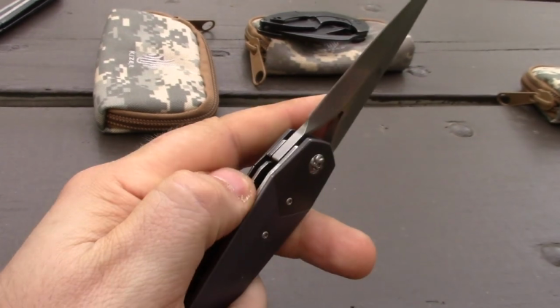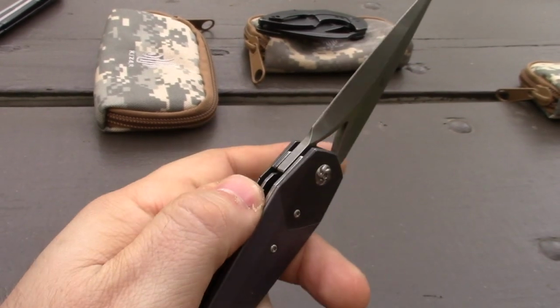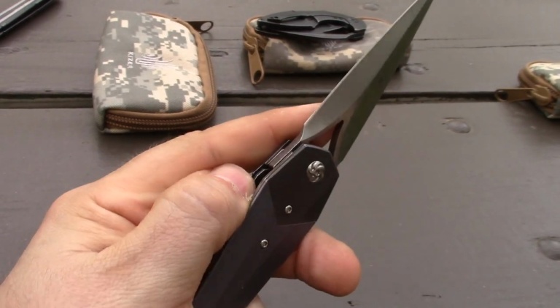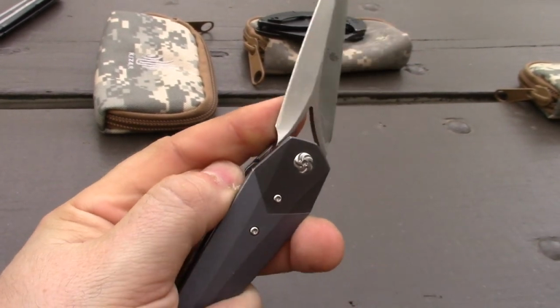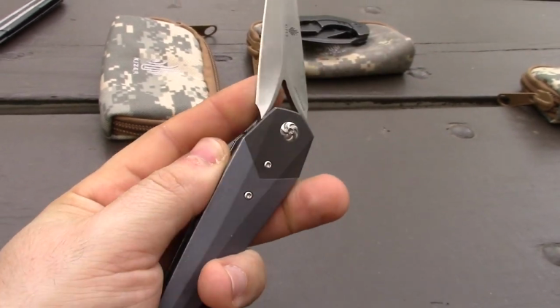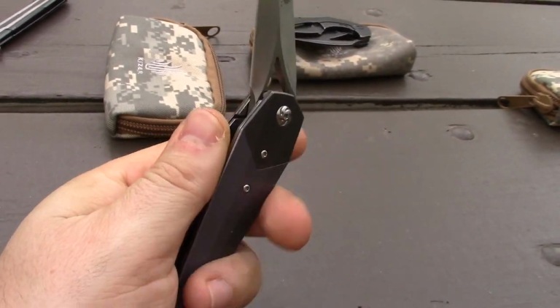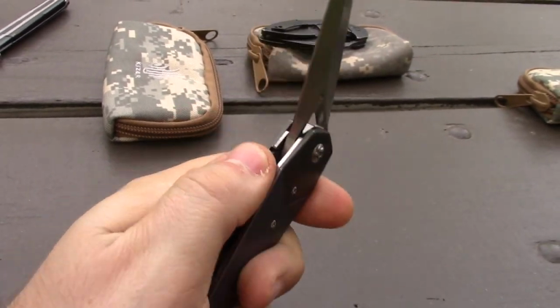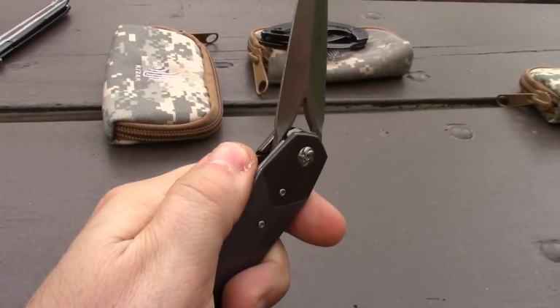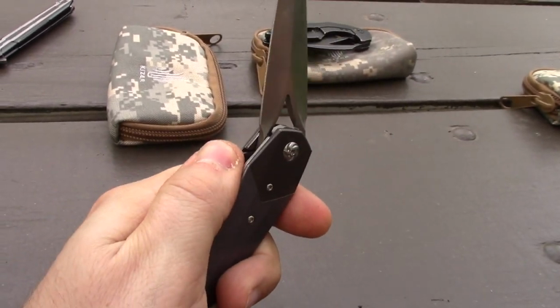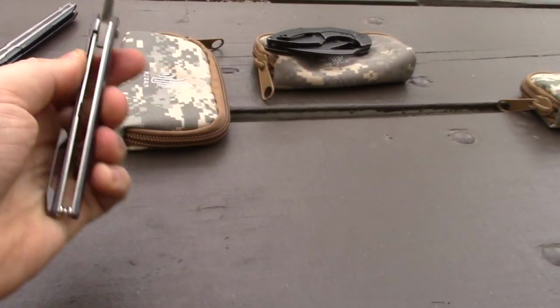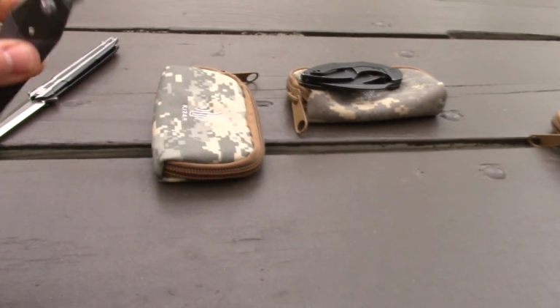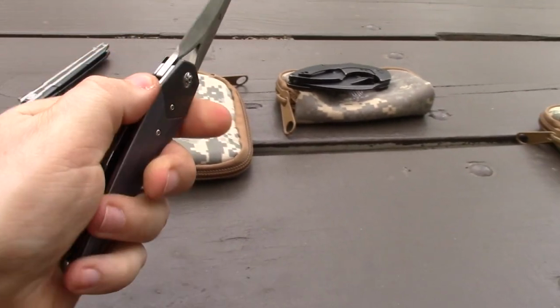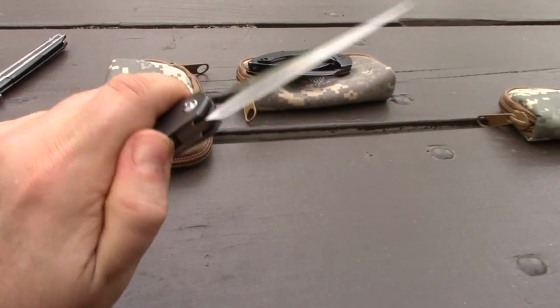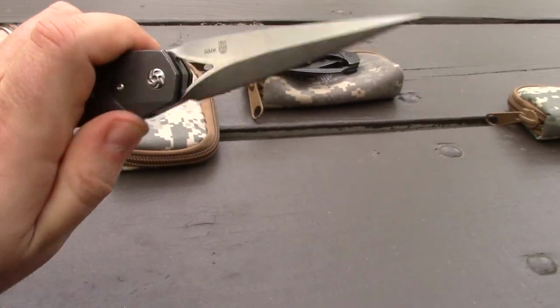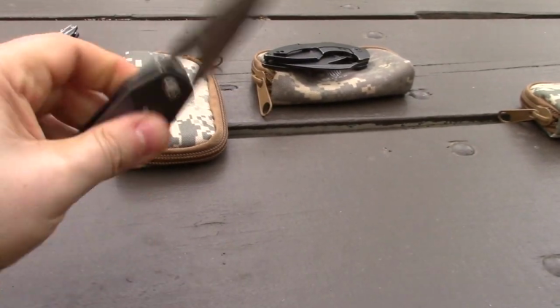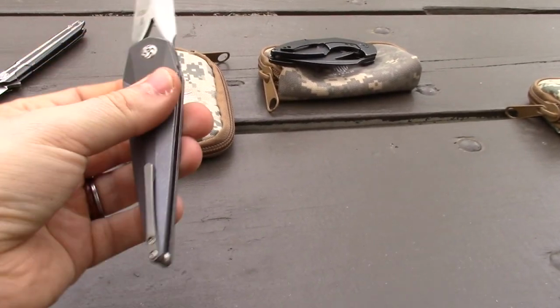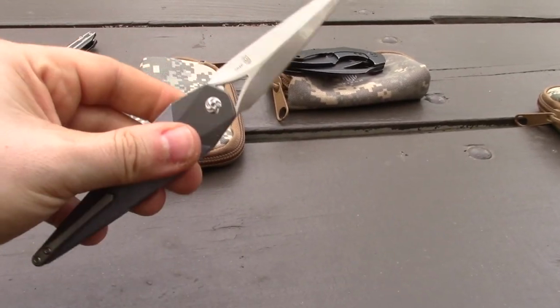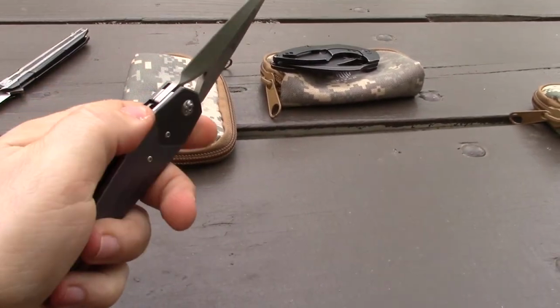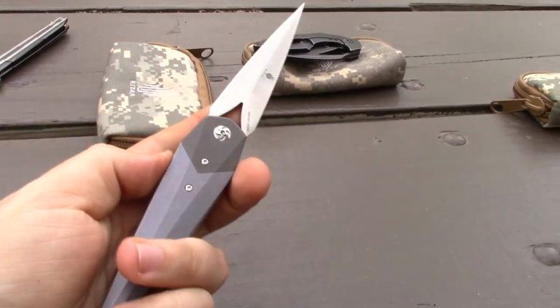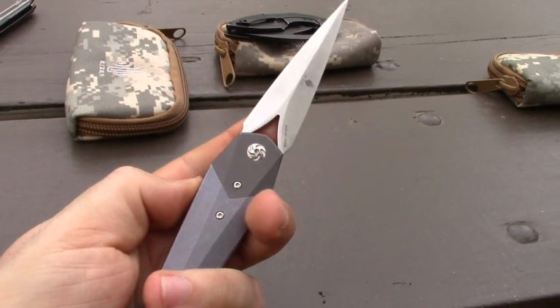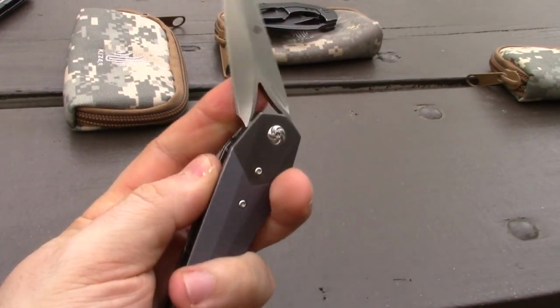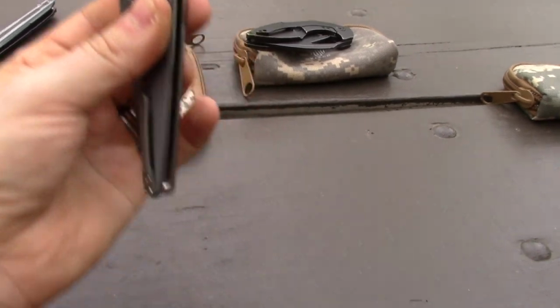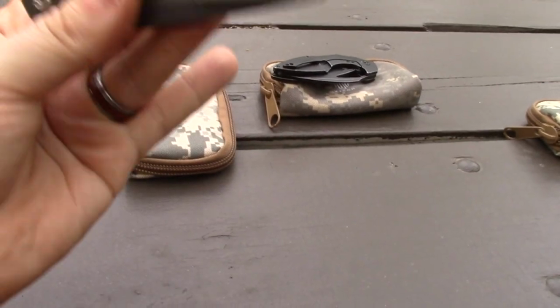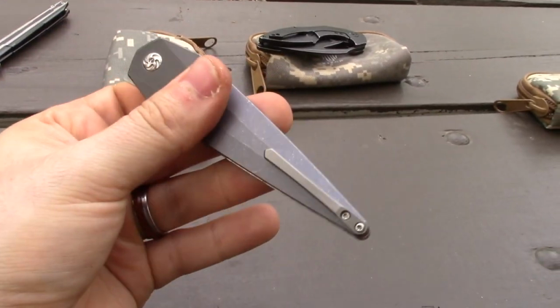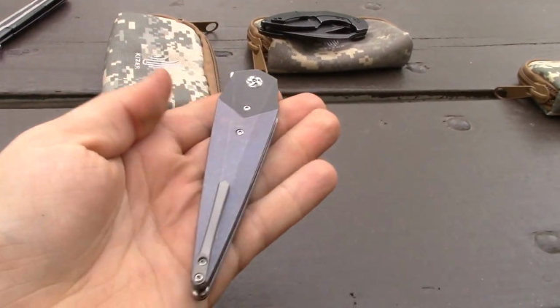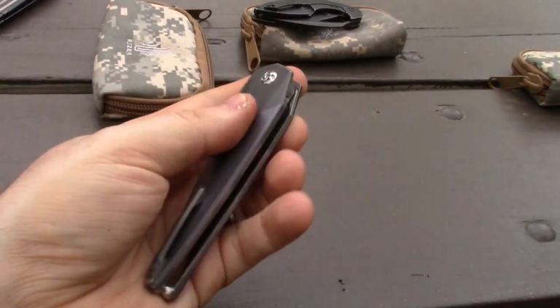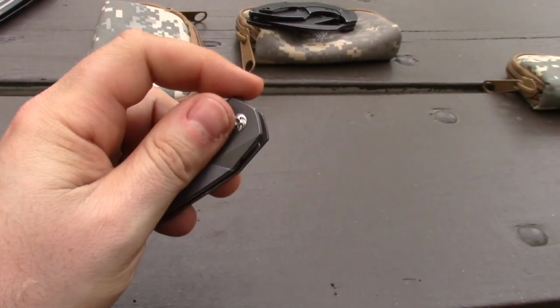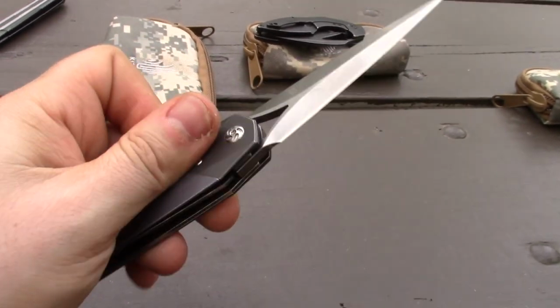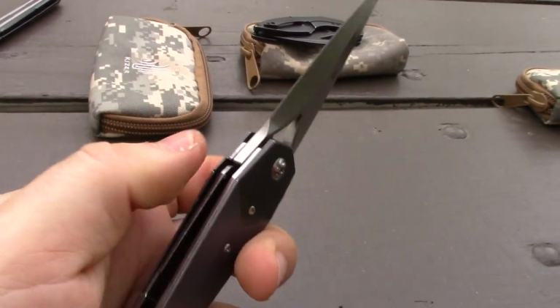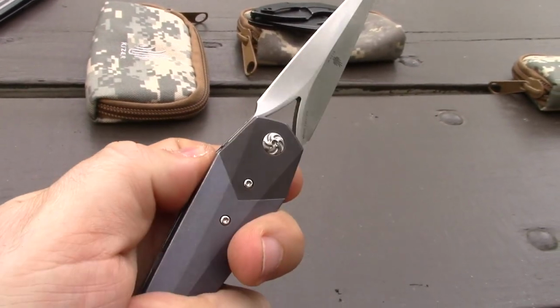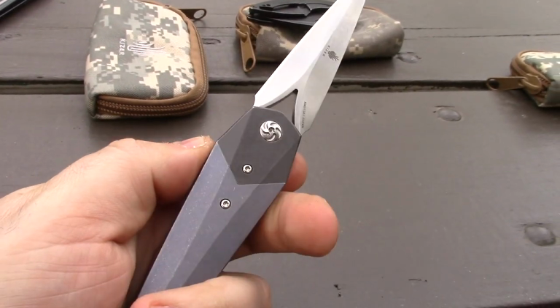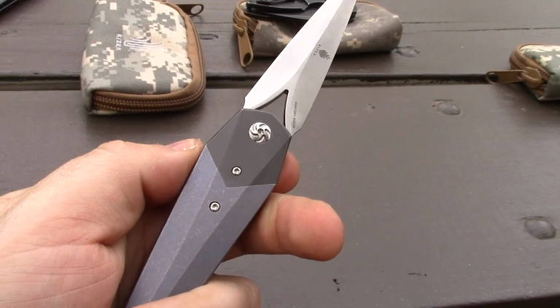It just needs to be a little easier to unlock. If you could unlock this and just swing the knife — operate it that way — that'd be sweet. But you basically can. It's just harder to access right now. They're going to change that.